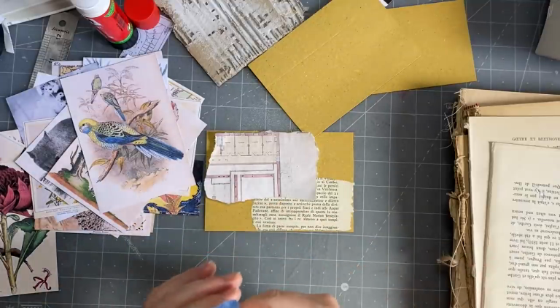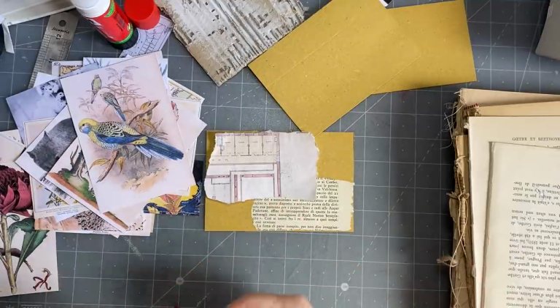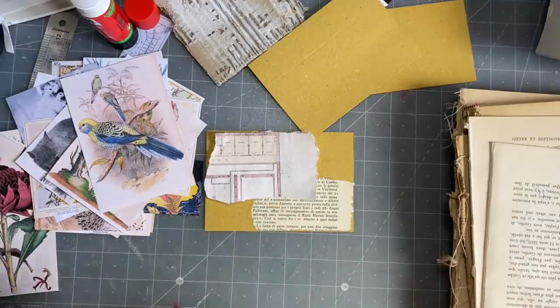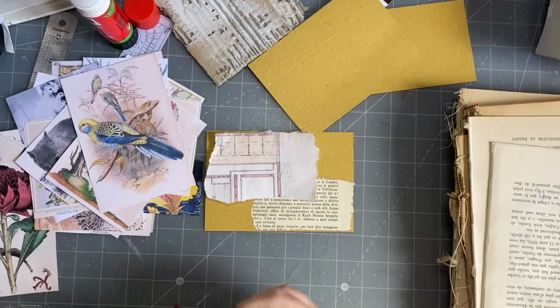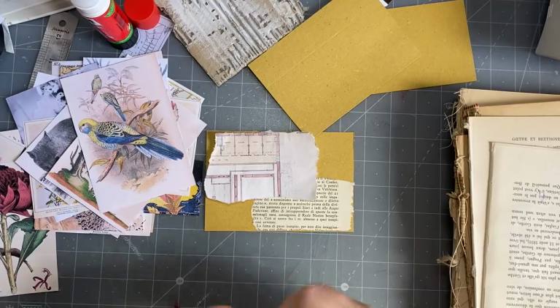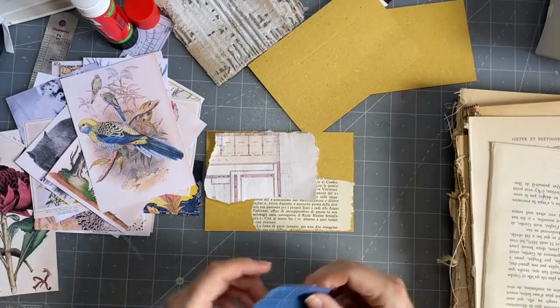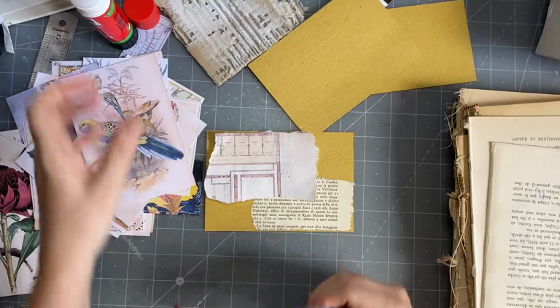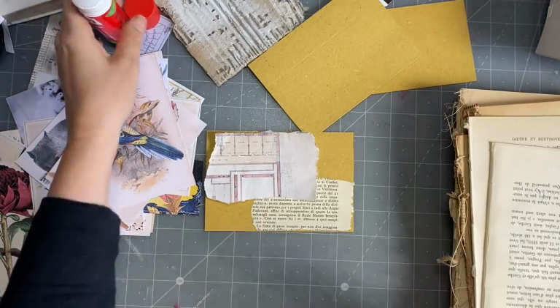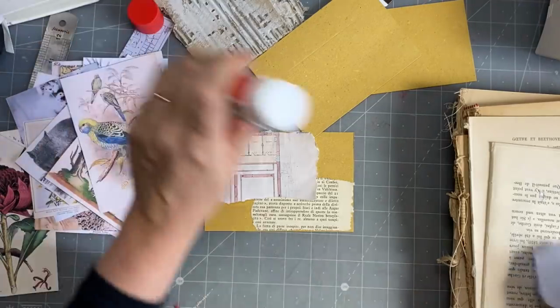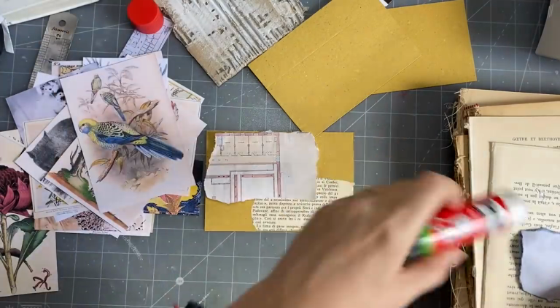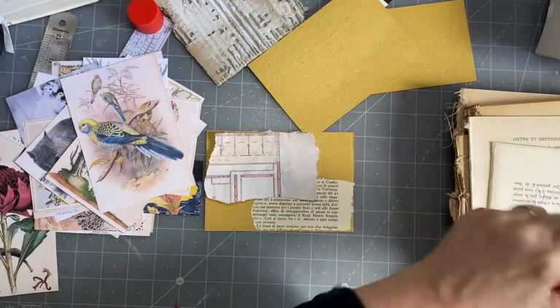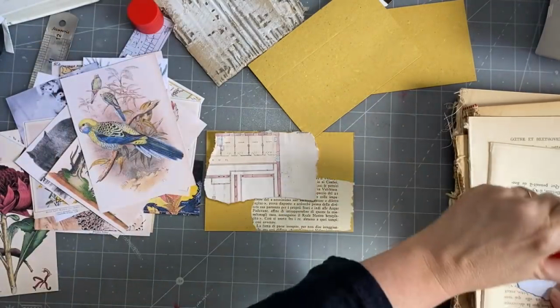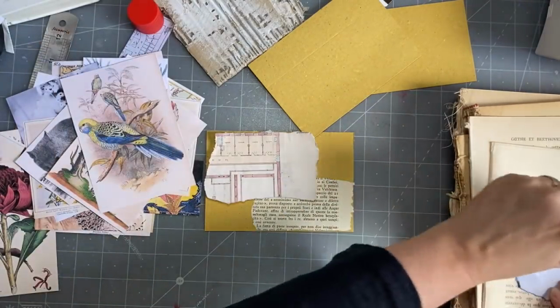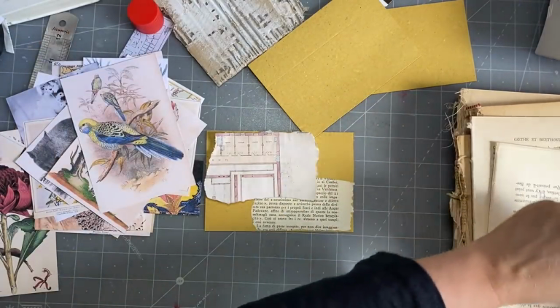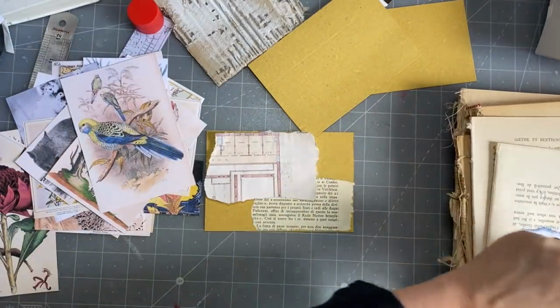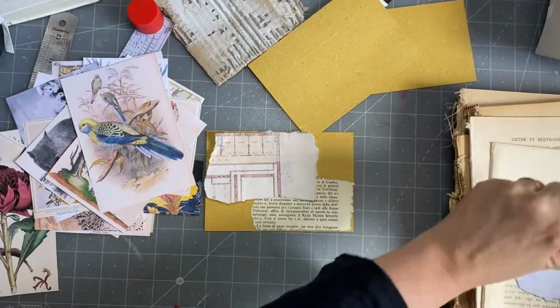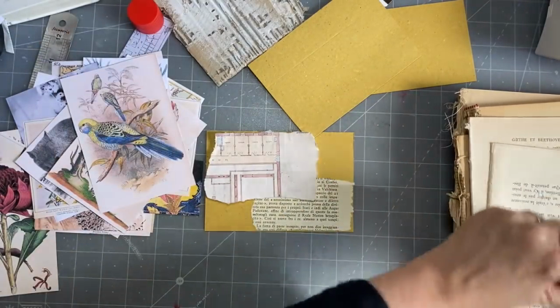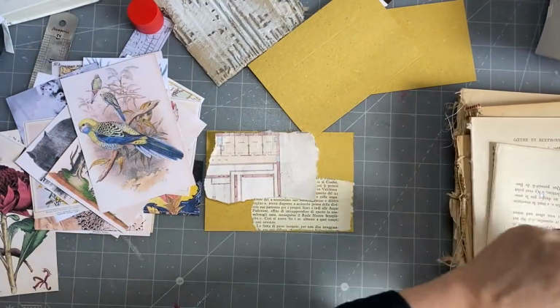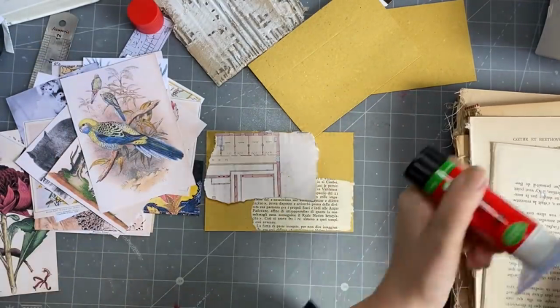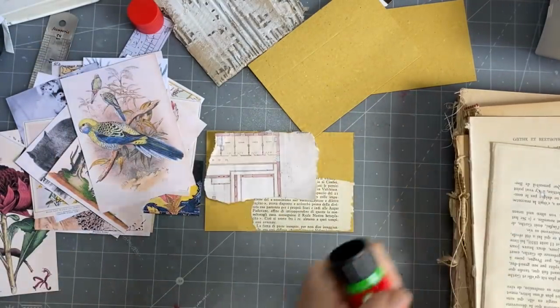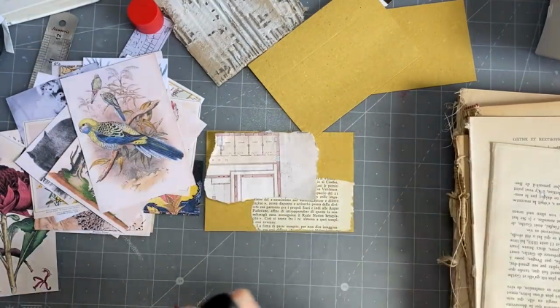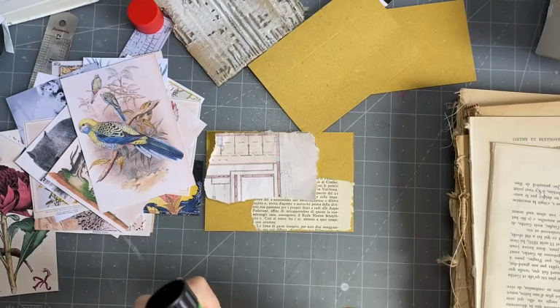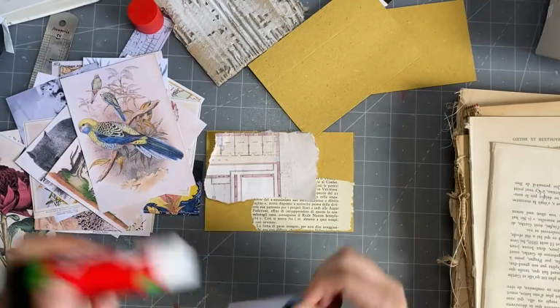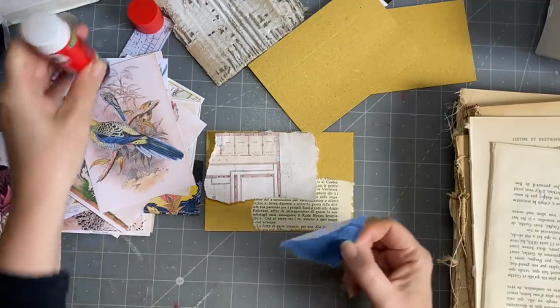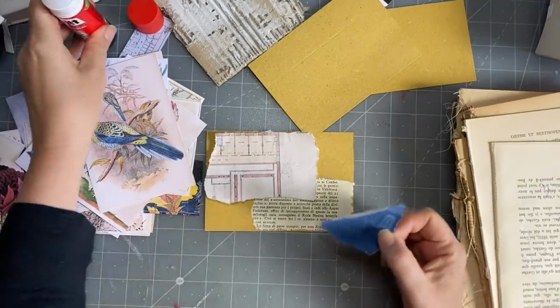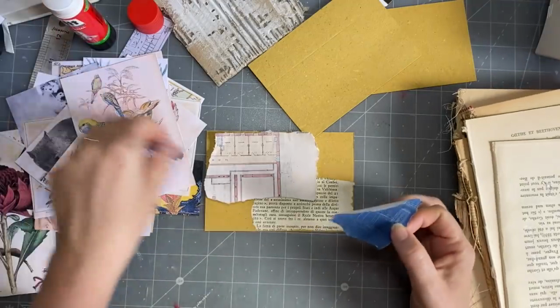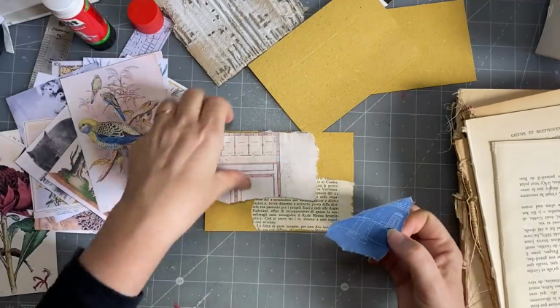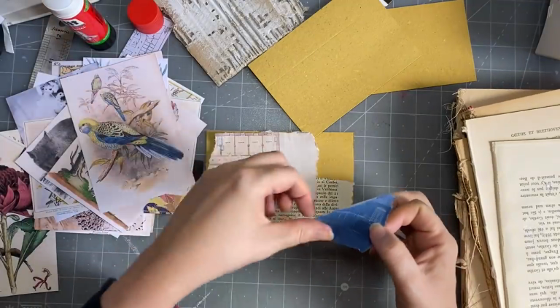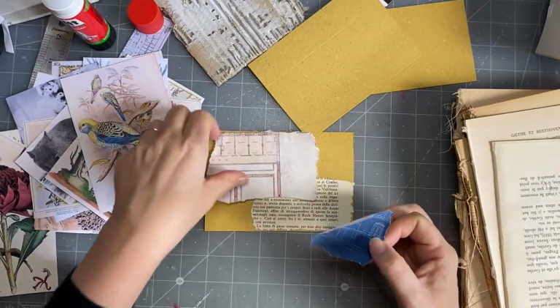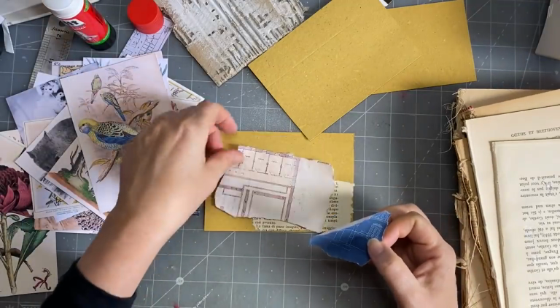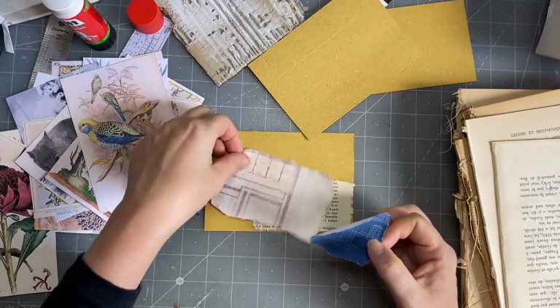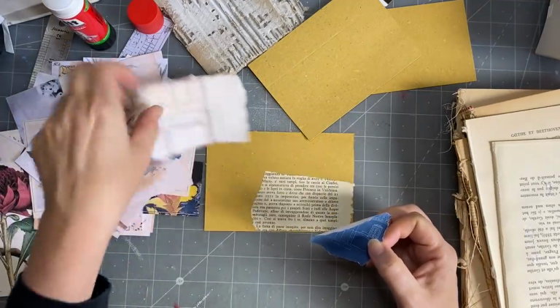I wonder what these would be like if I printed them on tracing paper — that would be nice too. Okay, I'm going to glue that on under there.